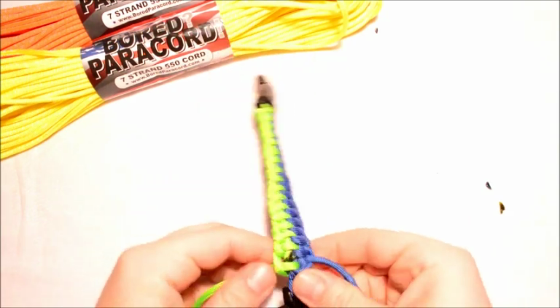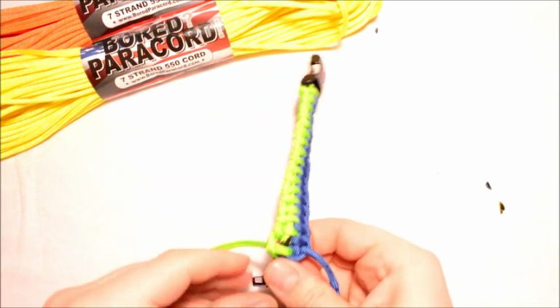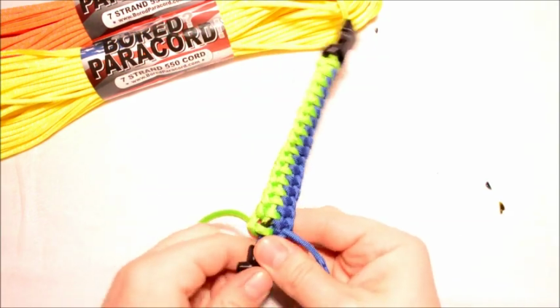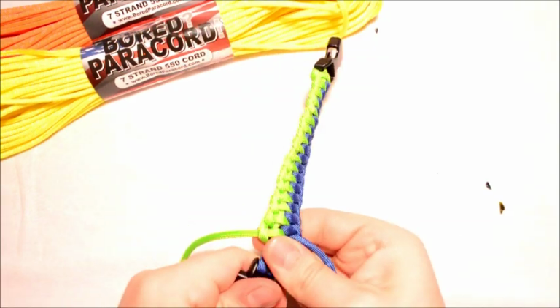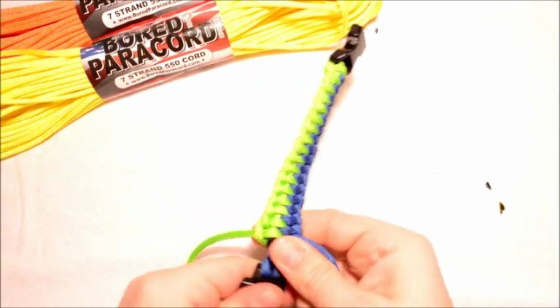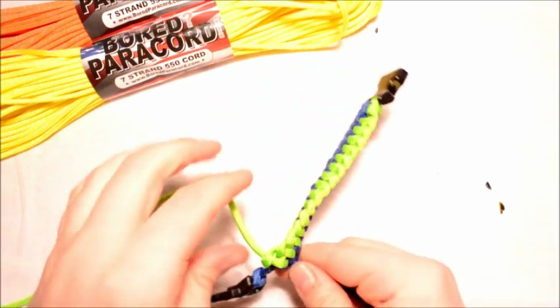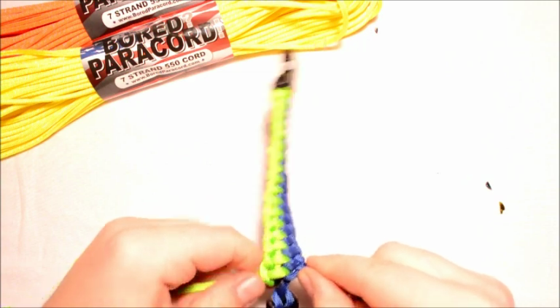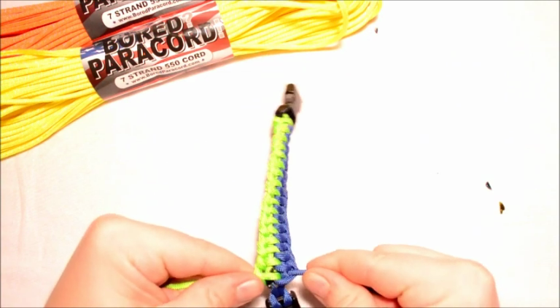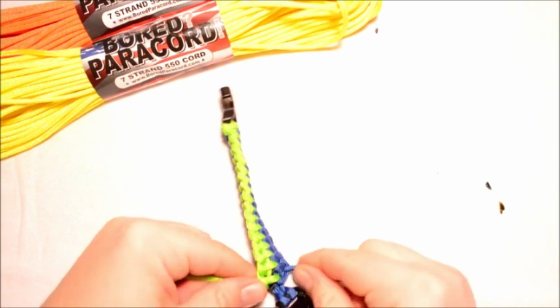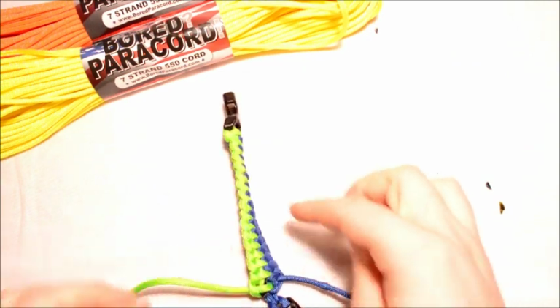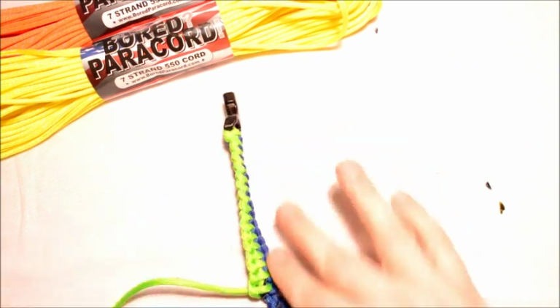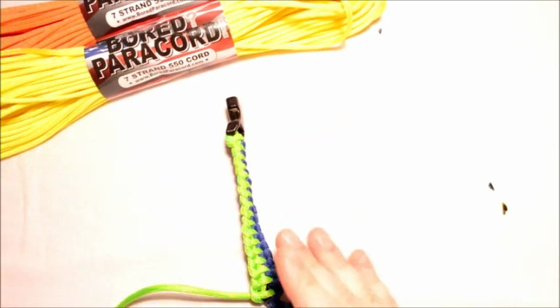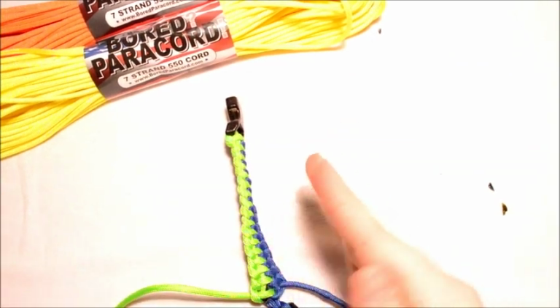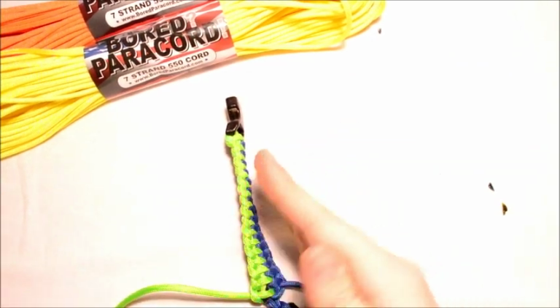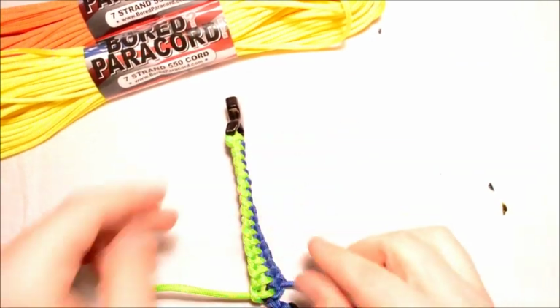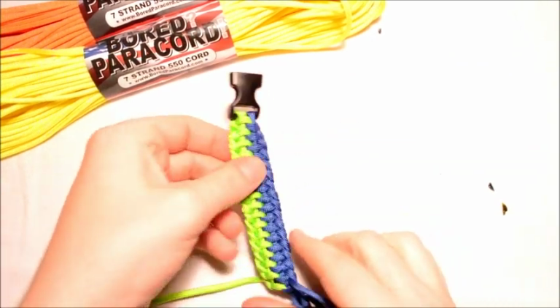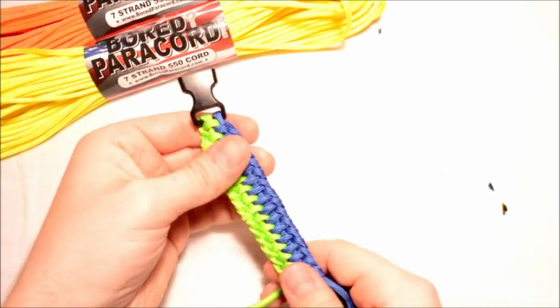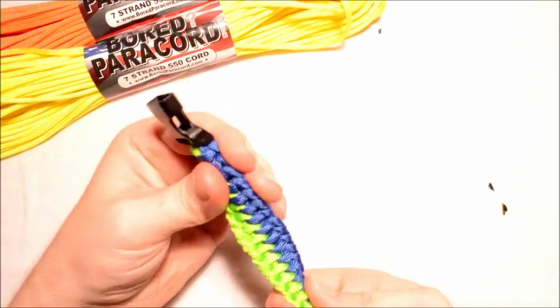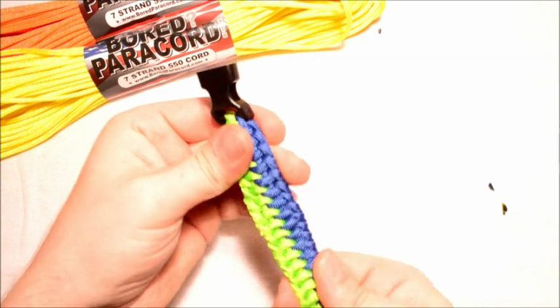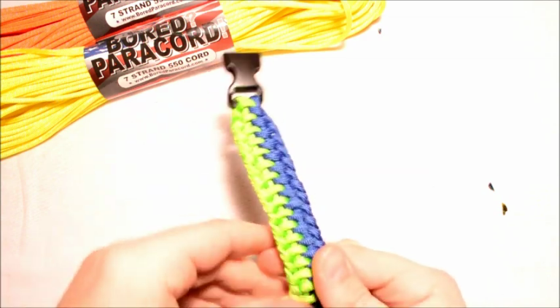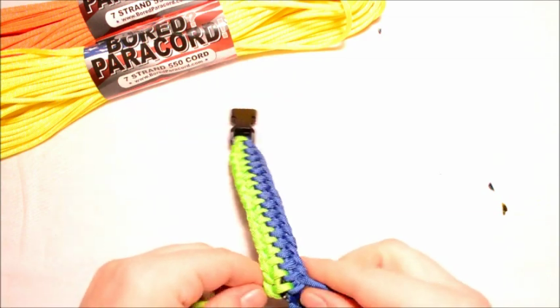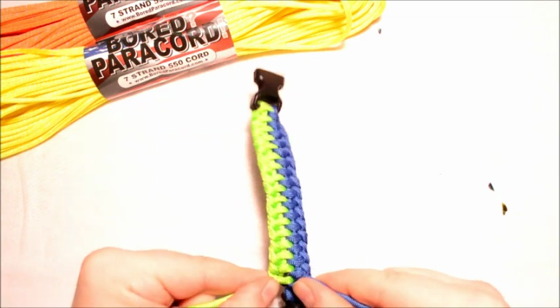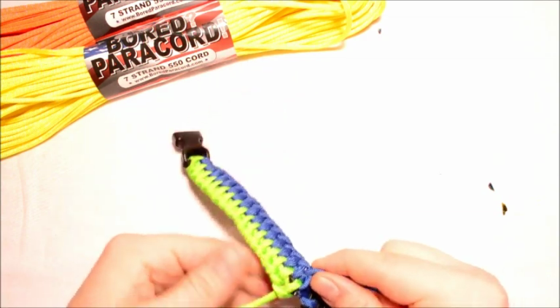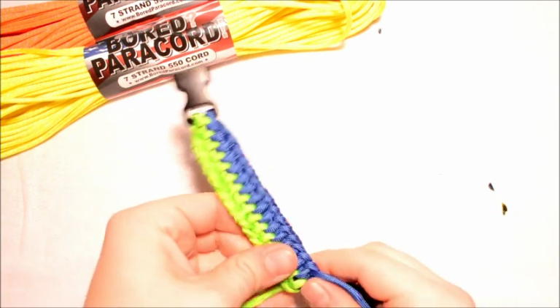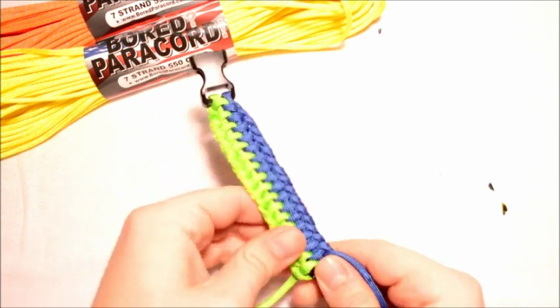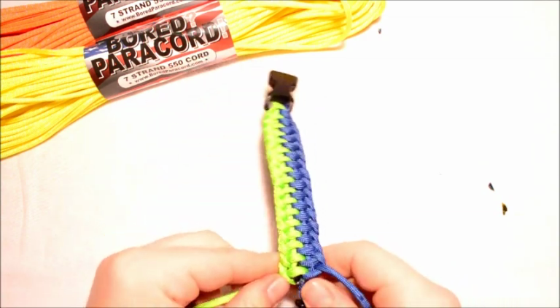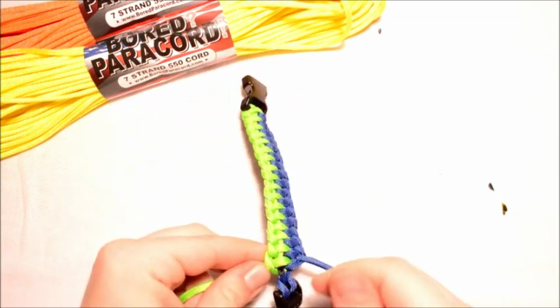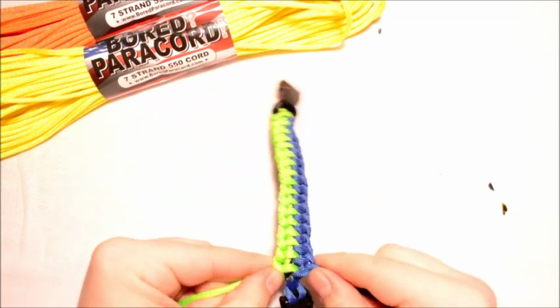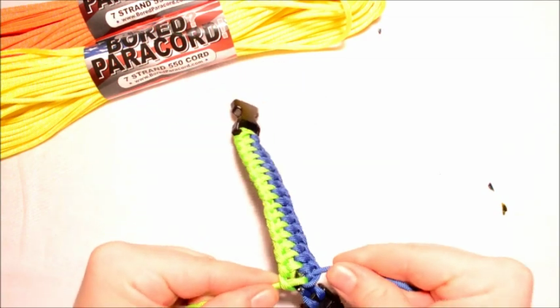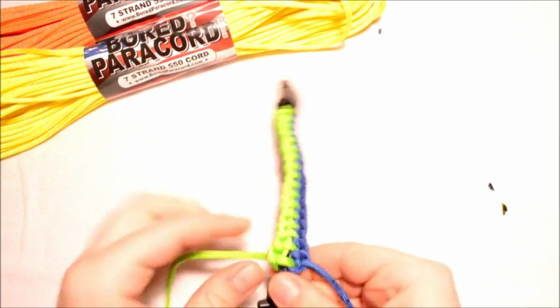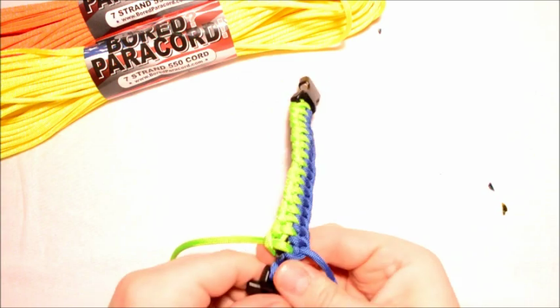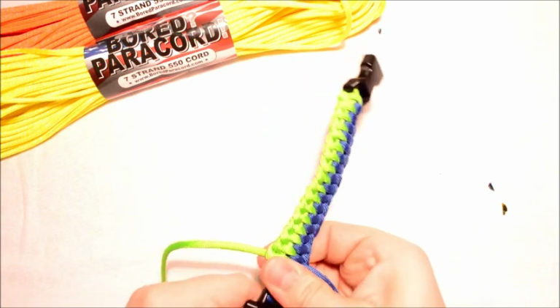Now this bracelet is going to want to try and twist on you. As you can see it's already started curving that way, so as you go and as you're tightening this, you're going to want to make sure that it's straighter — it'll get even worse on you.